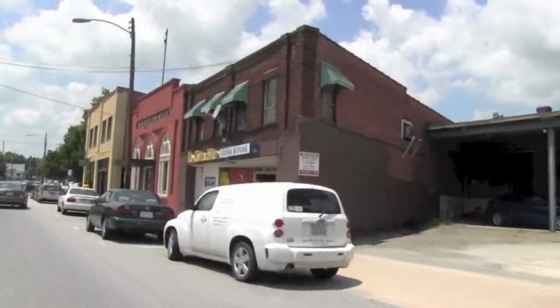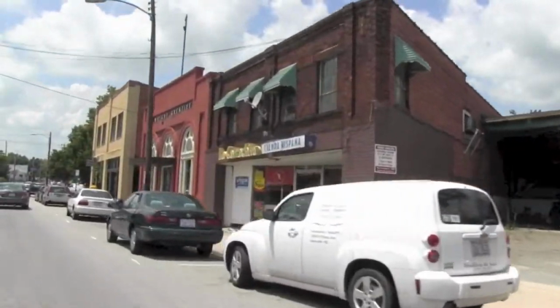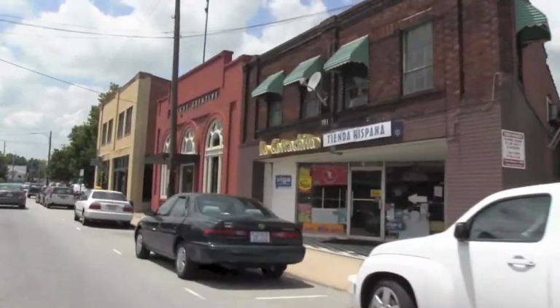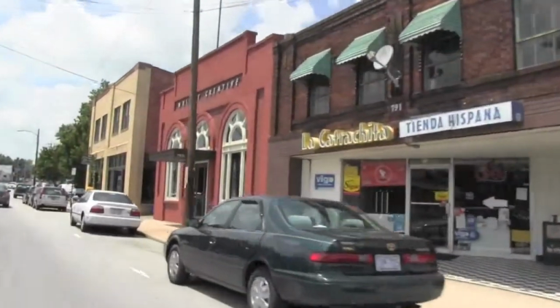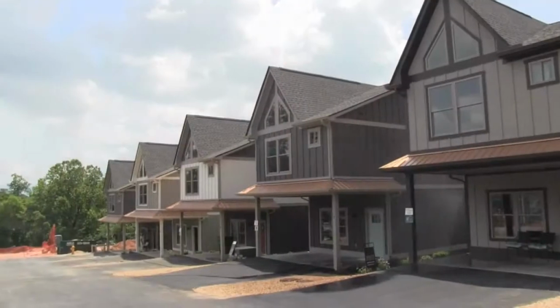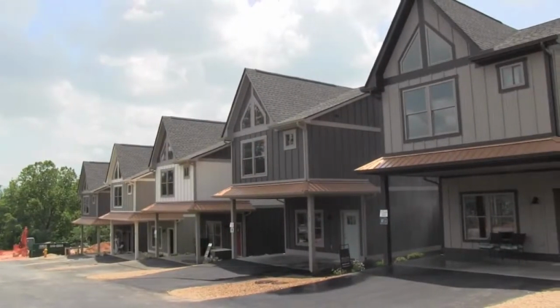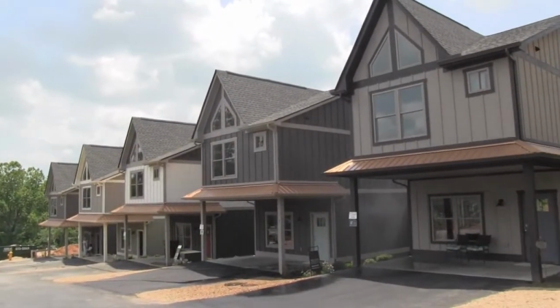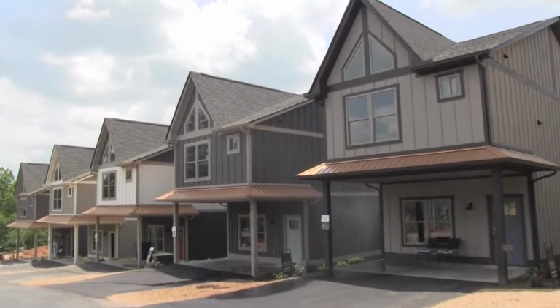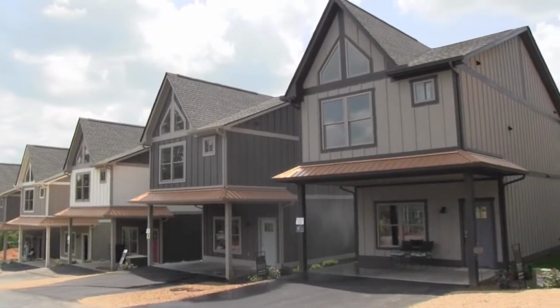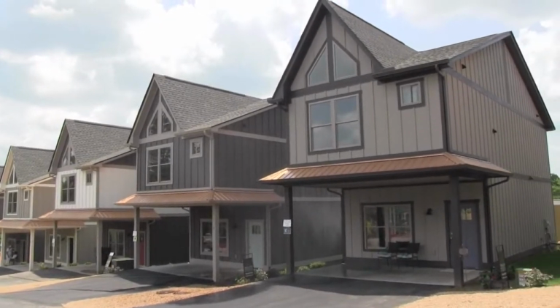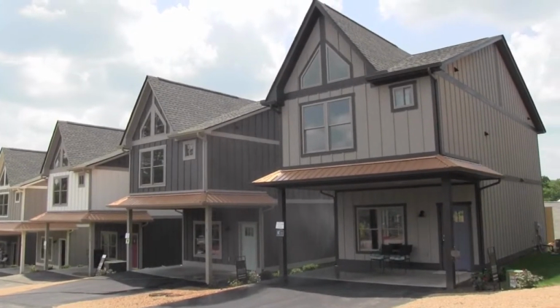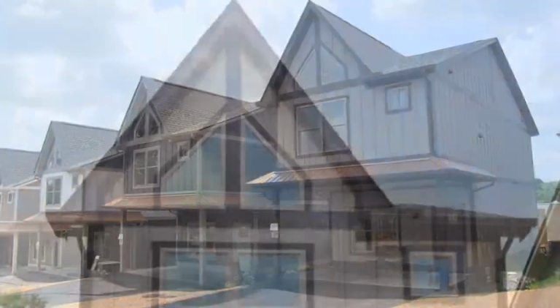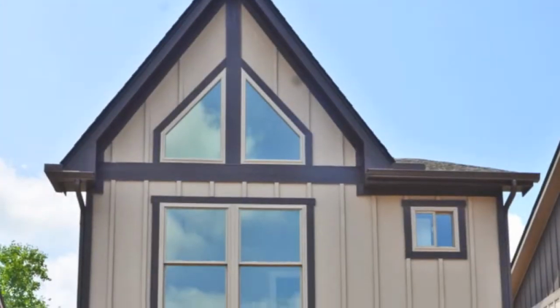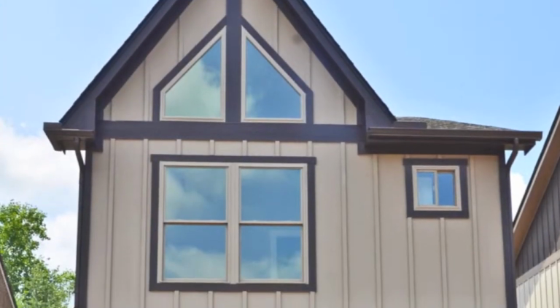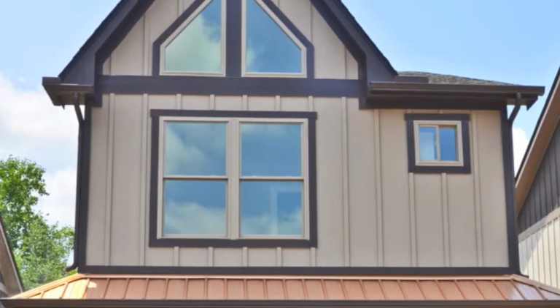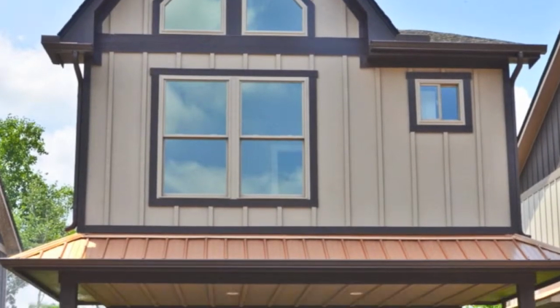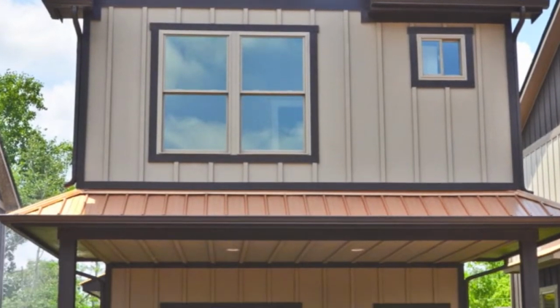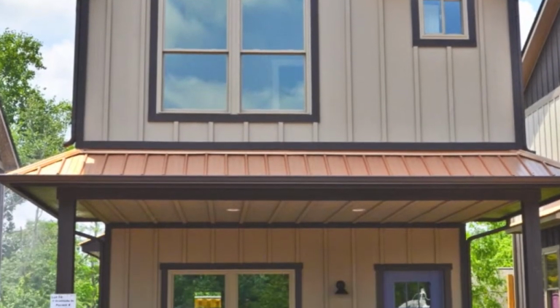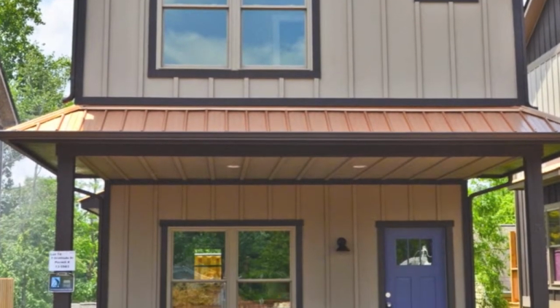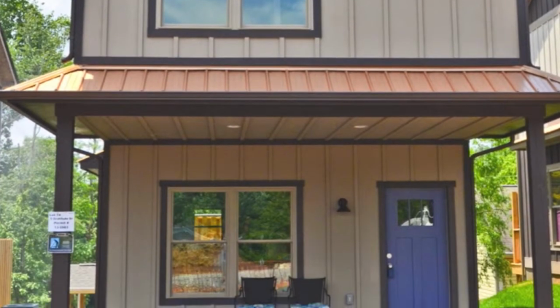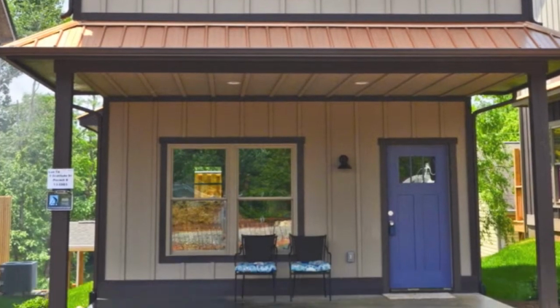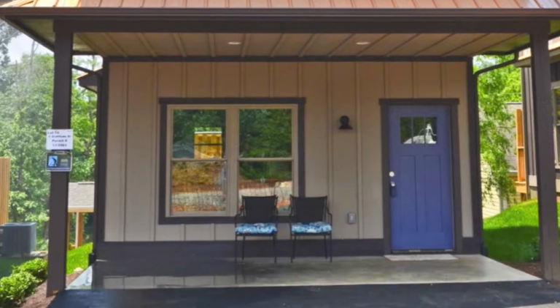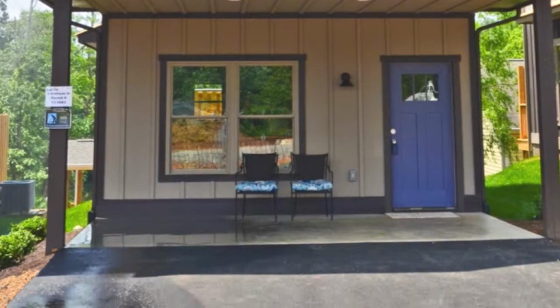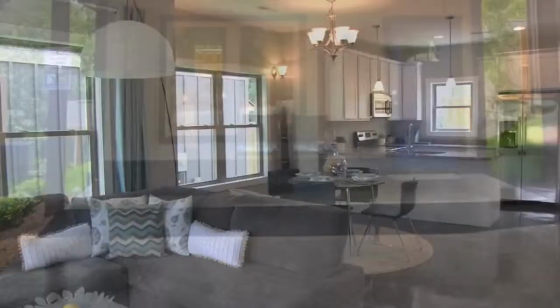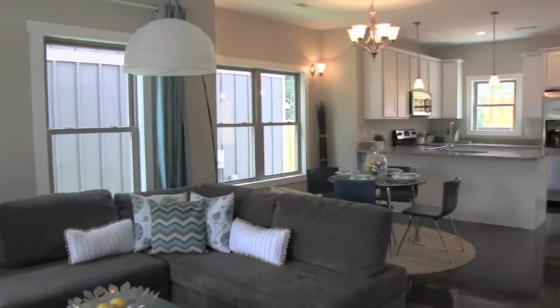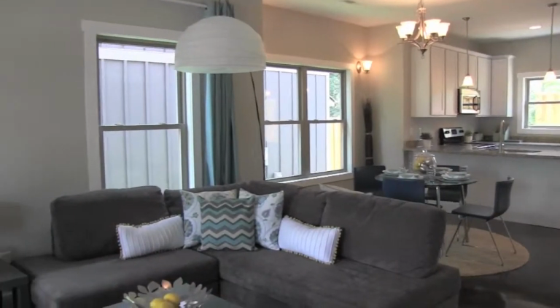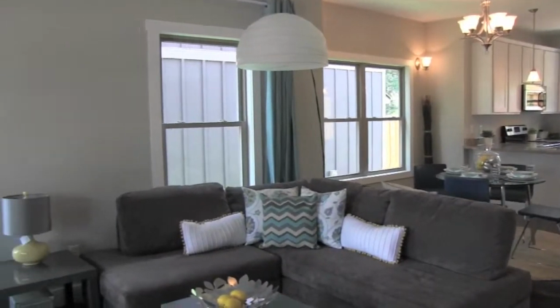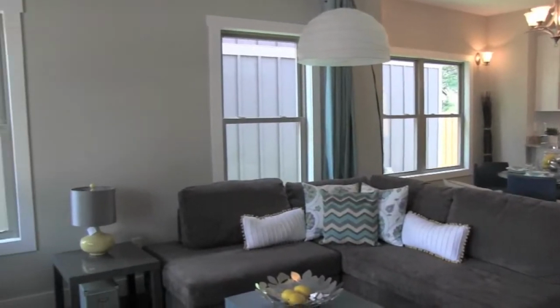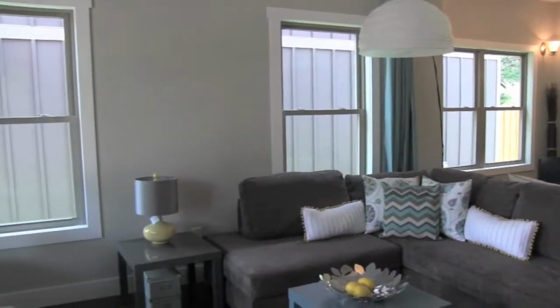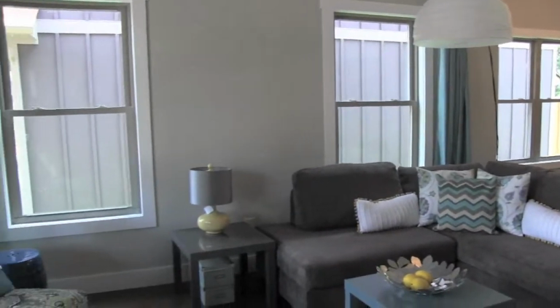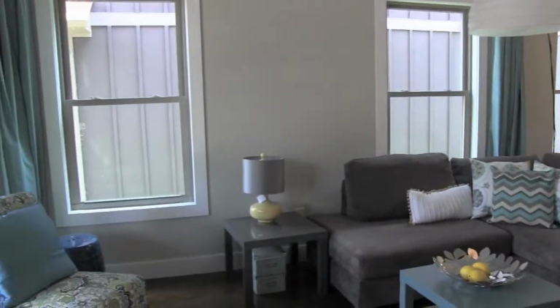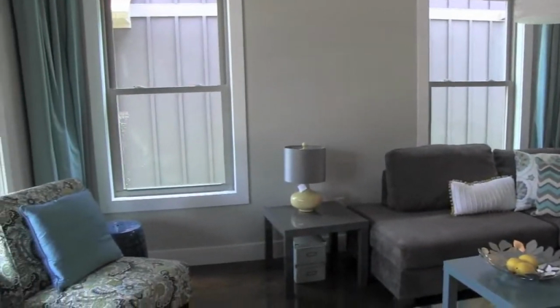West End Village features a master-planned design to enhance community living. Twenty-plus cottages will be created with four exclusive floorplans to choose from.